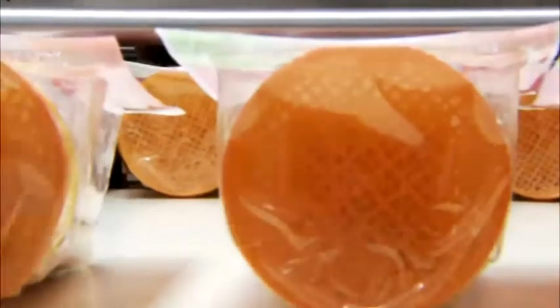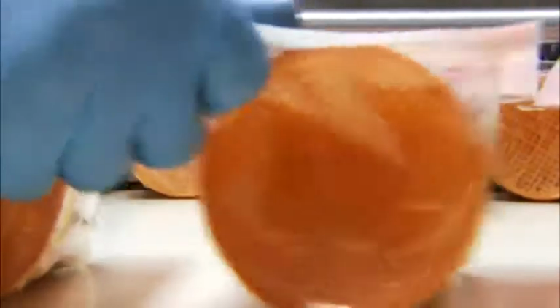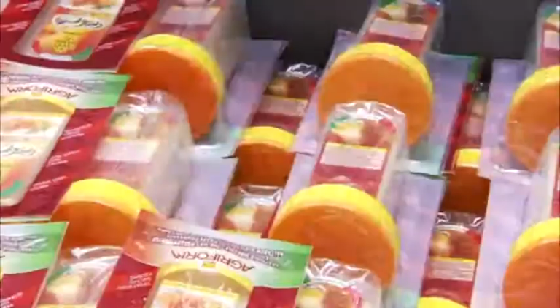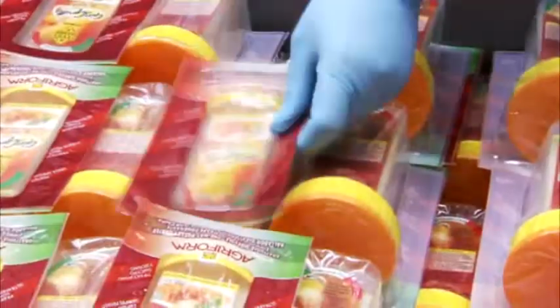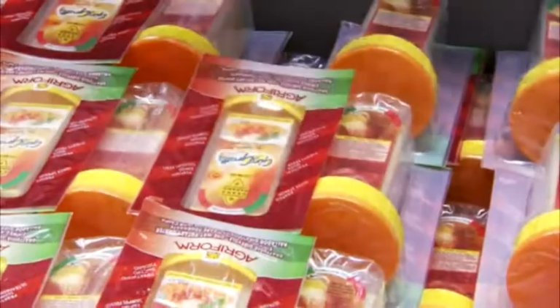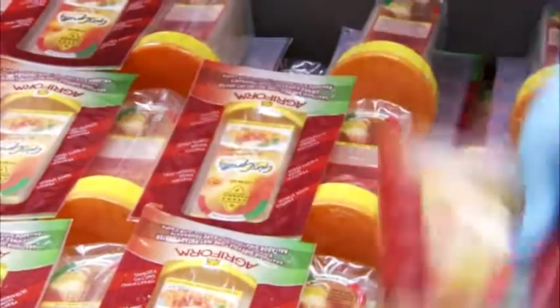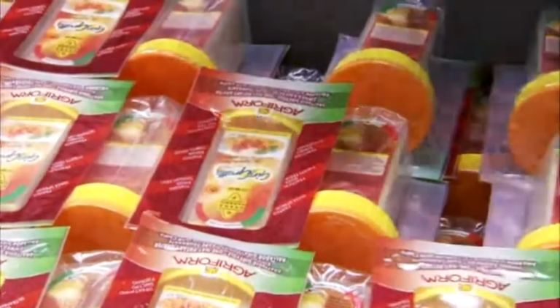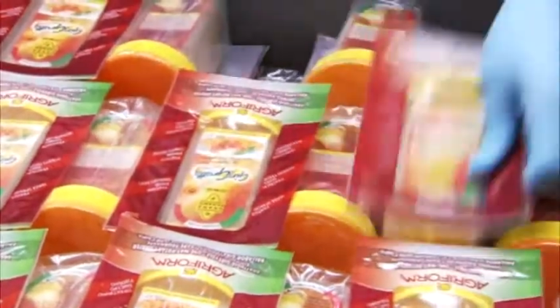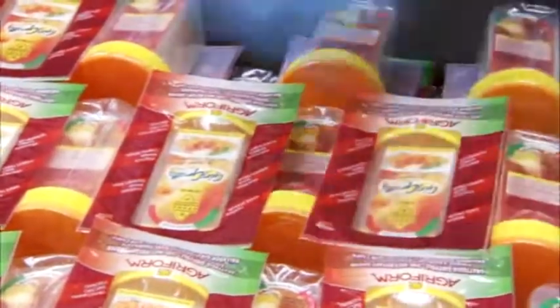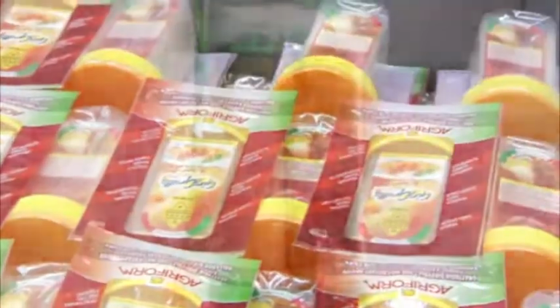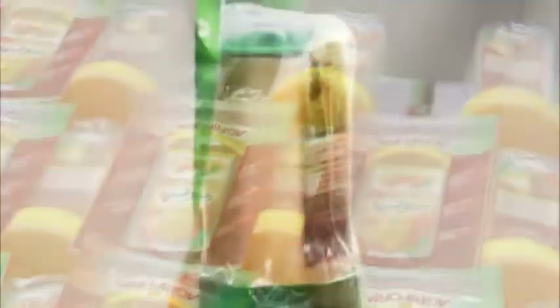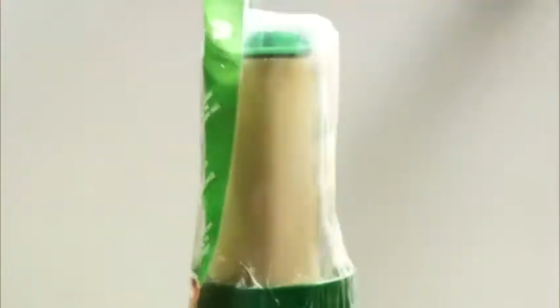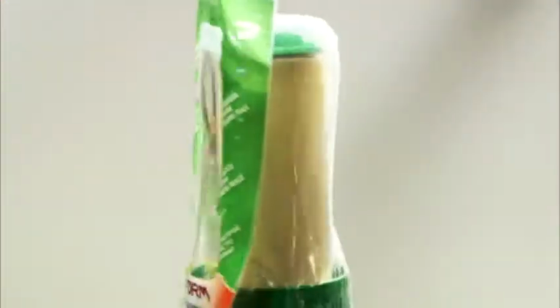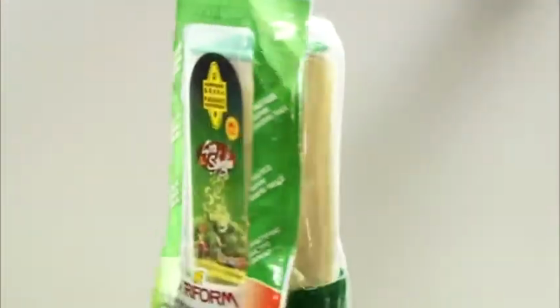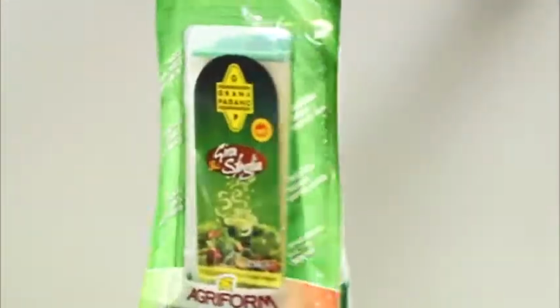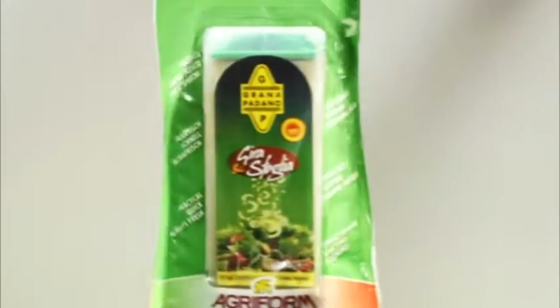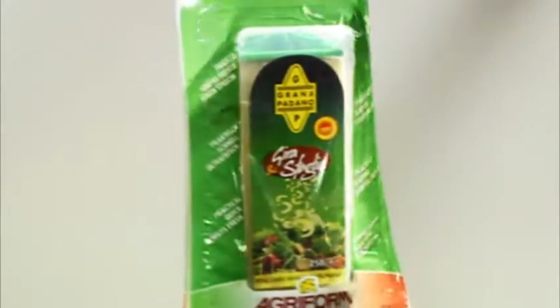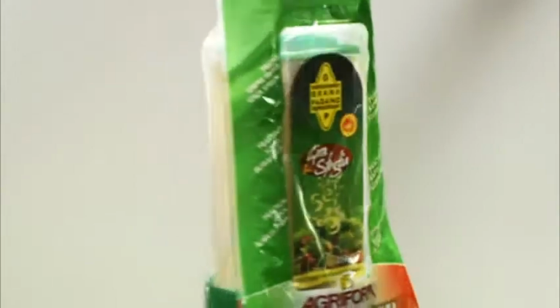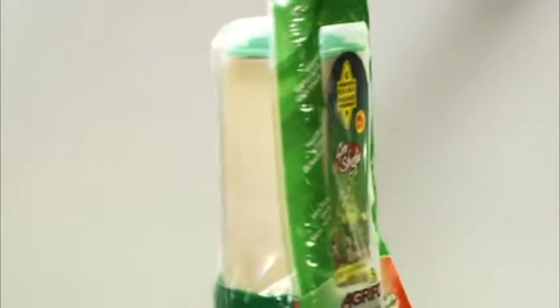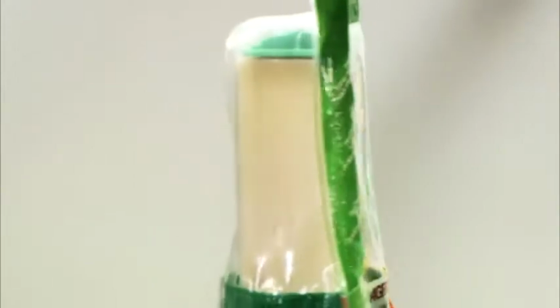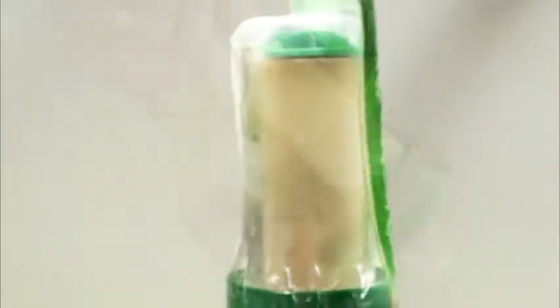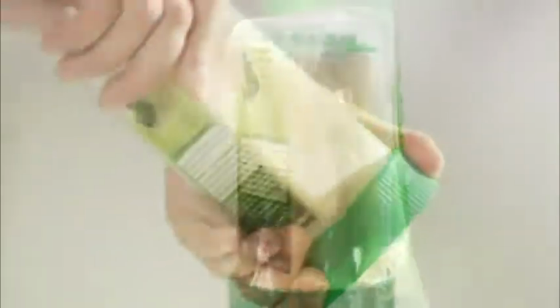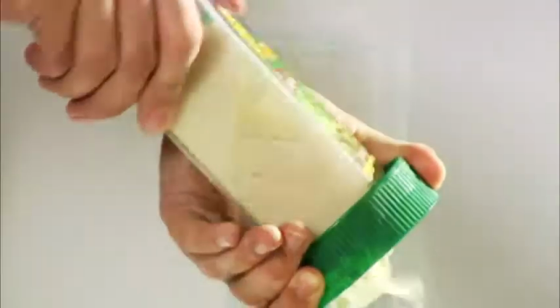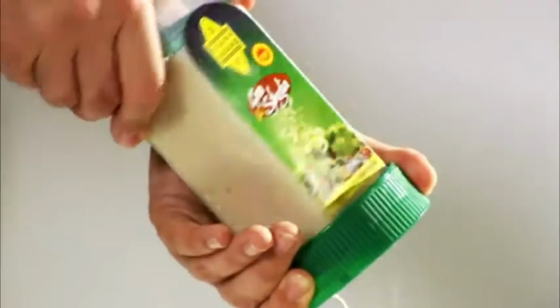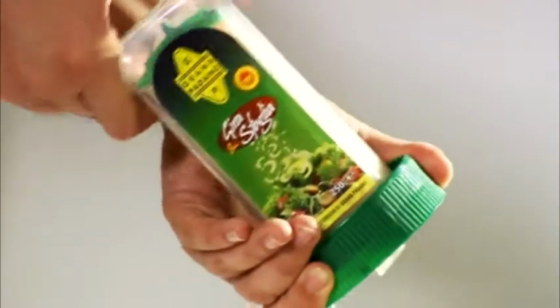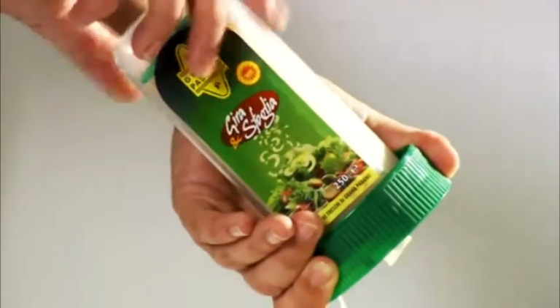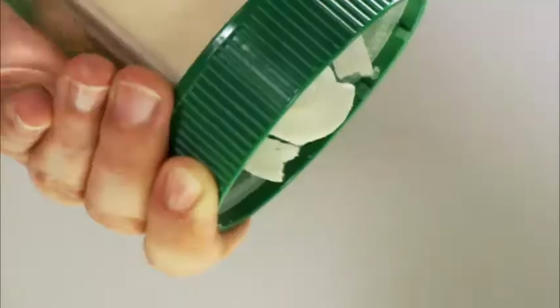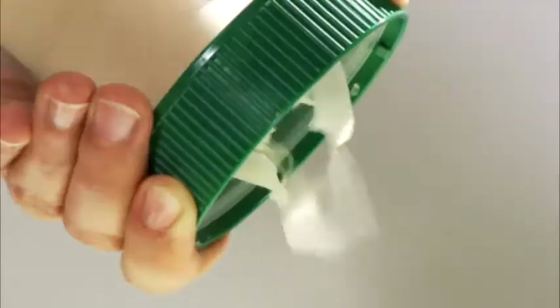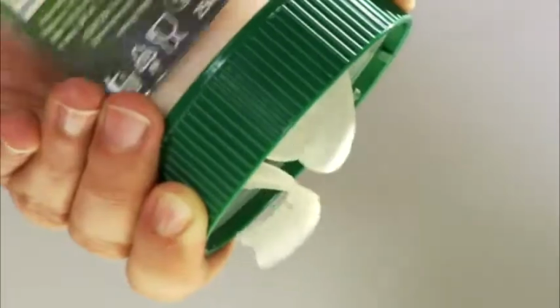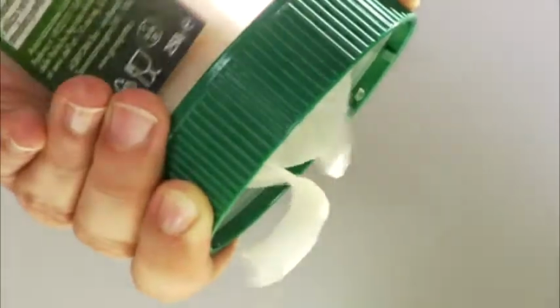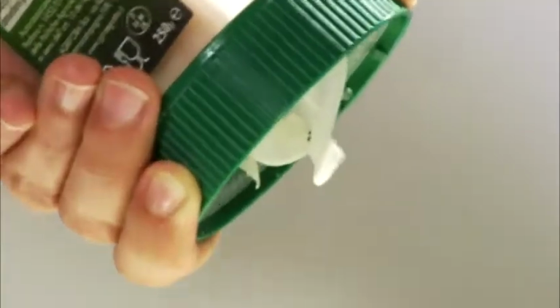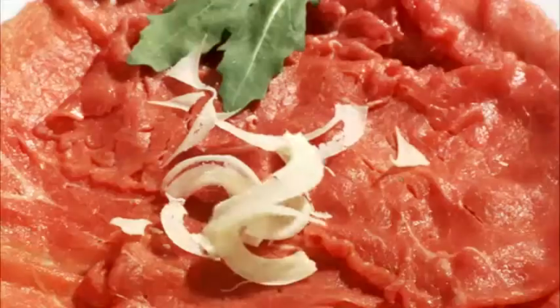Gira e Grata — twist and grate — is flanked by Twist and Taste, namely fresh ready-to-use Grana Padano petals for garnishing salads, carpaccio, pizza and many other dishes.